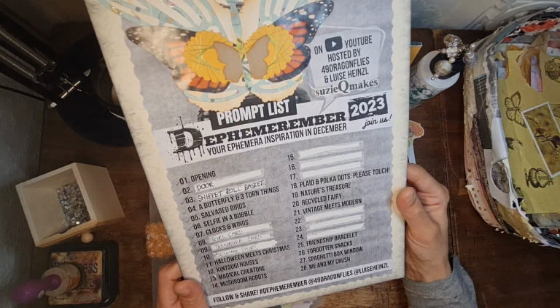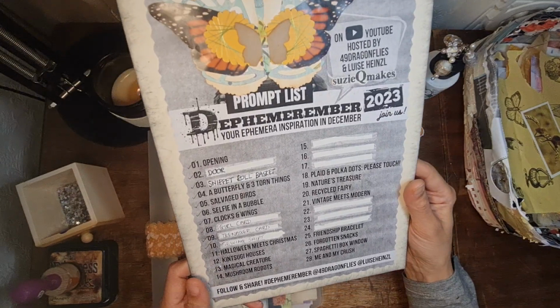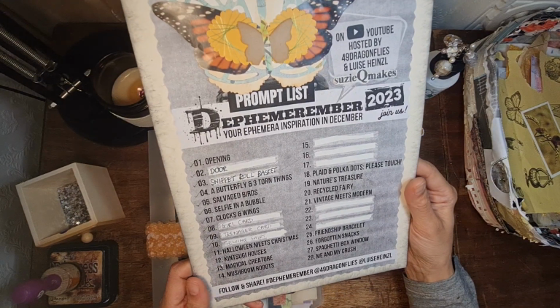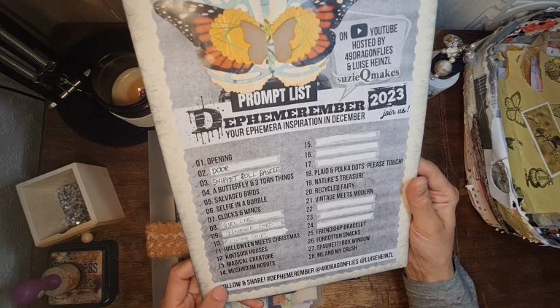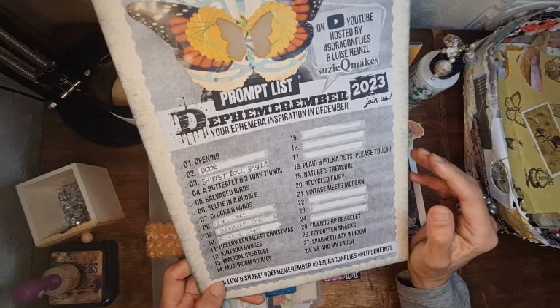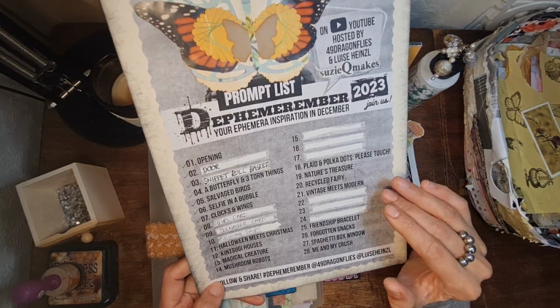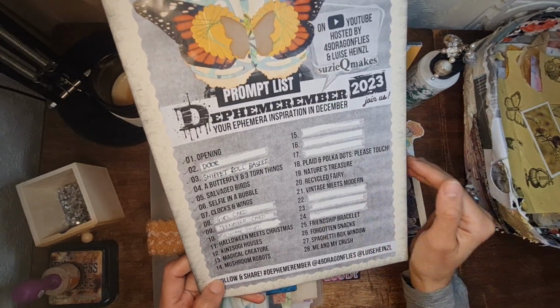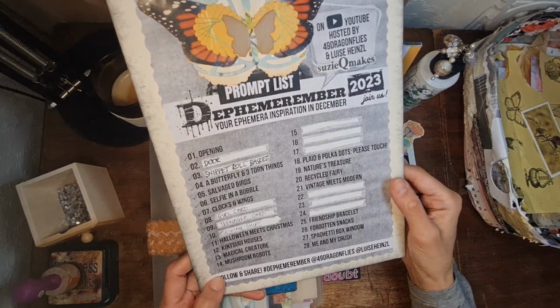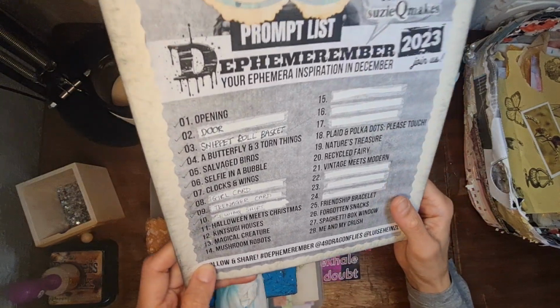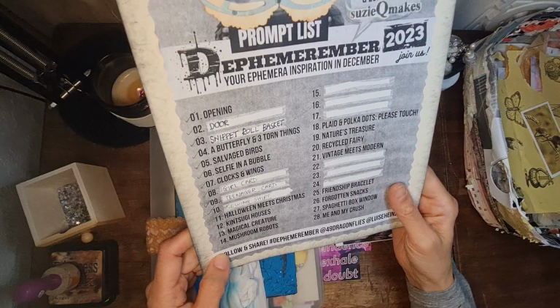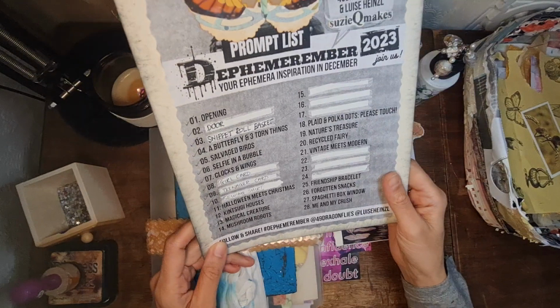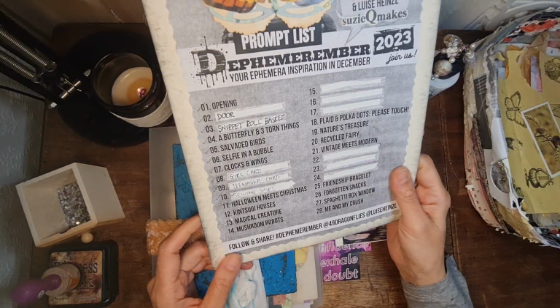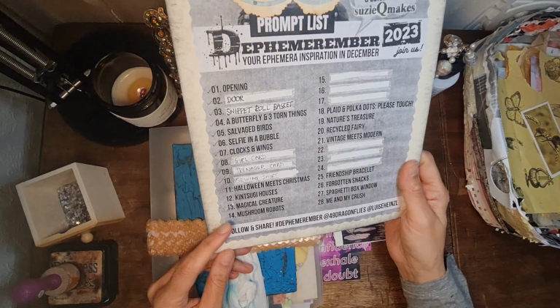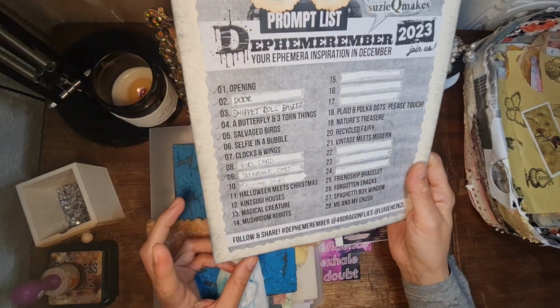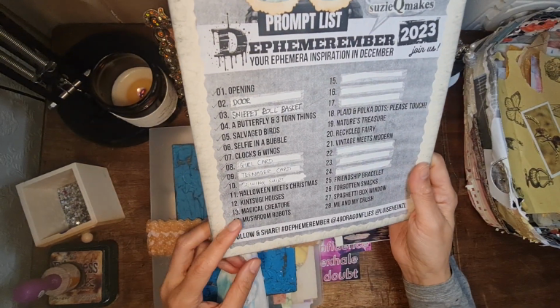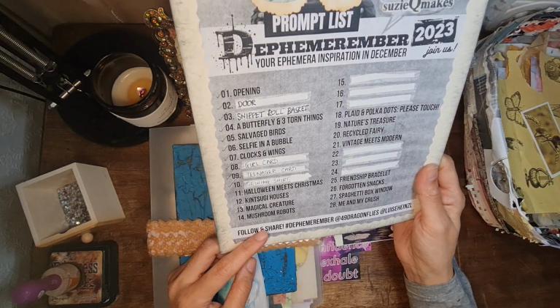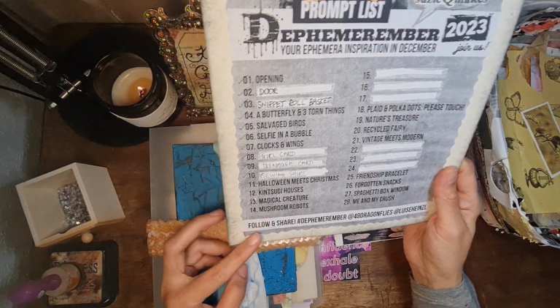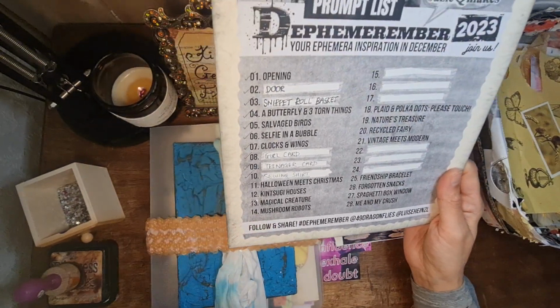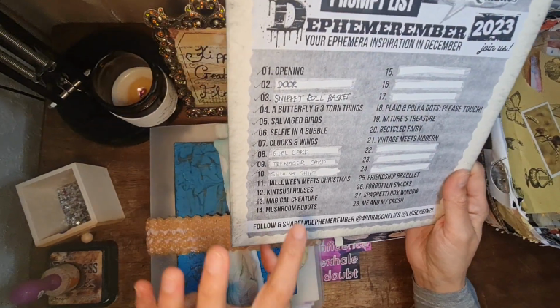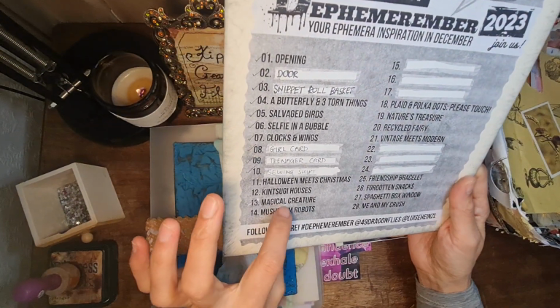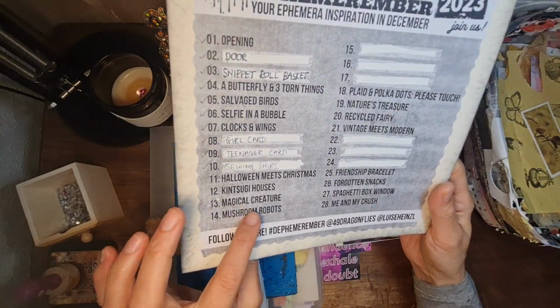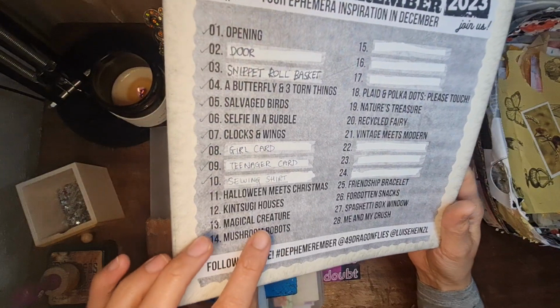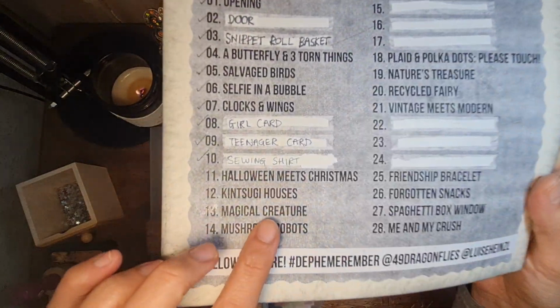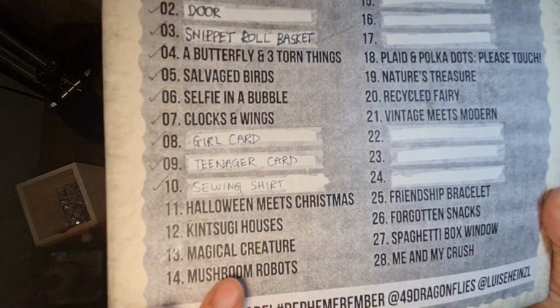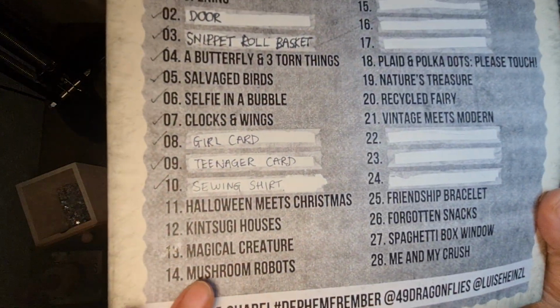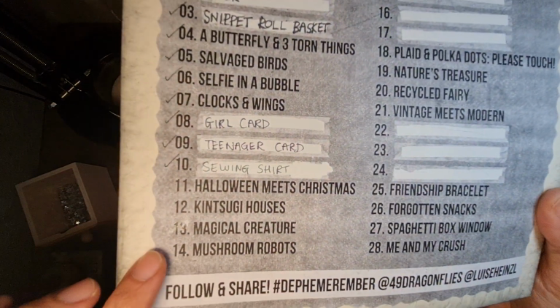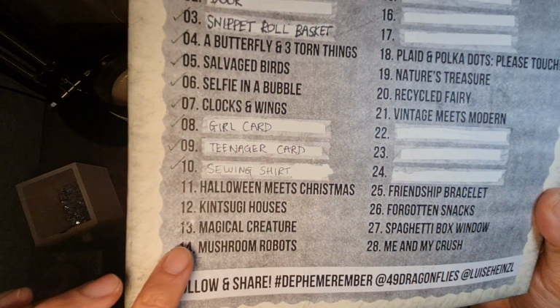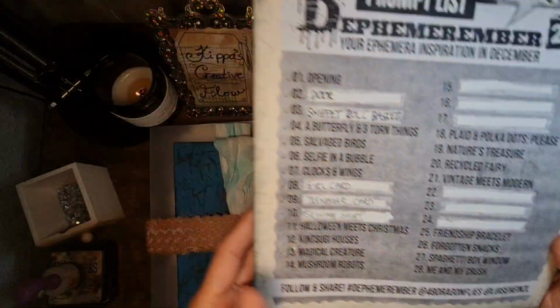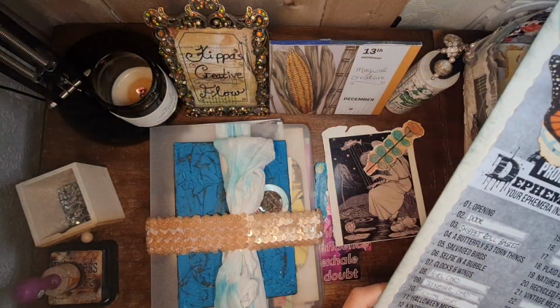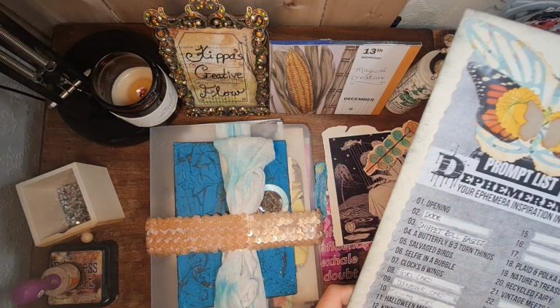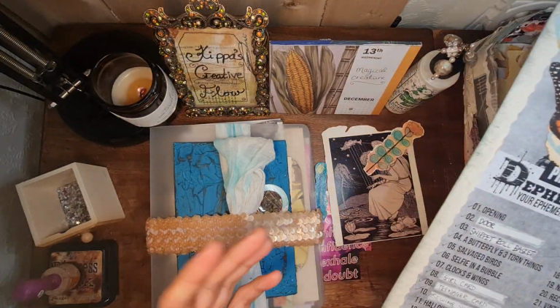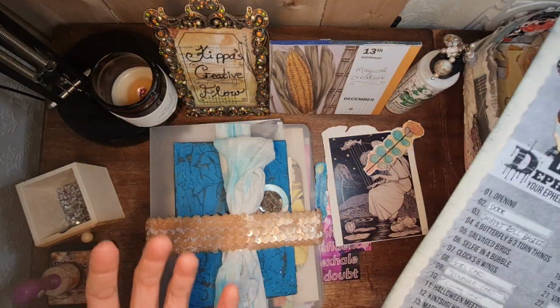So yeah, I'm hoping you'll be able to stretch it out all the way, Susie — you can do it! So today is a tricky one, it's called Magical Creature, and it's number 13, so I'm just like, what?